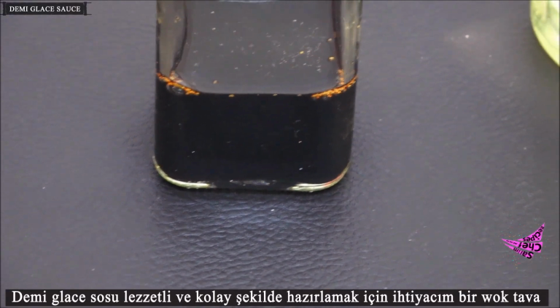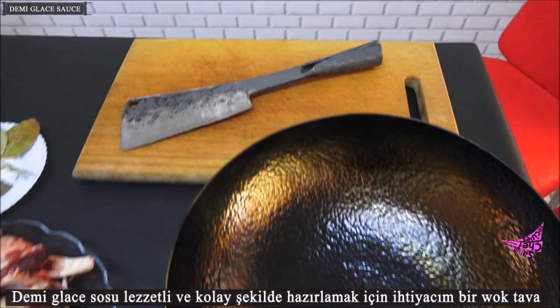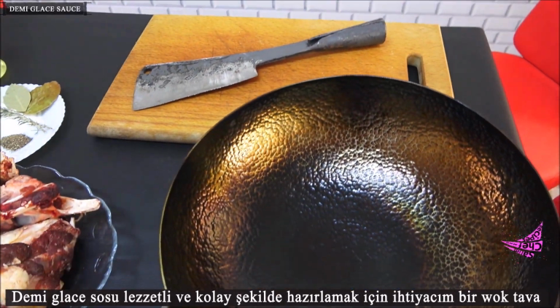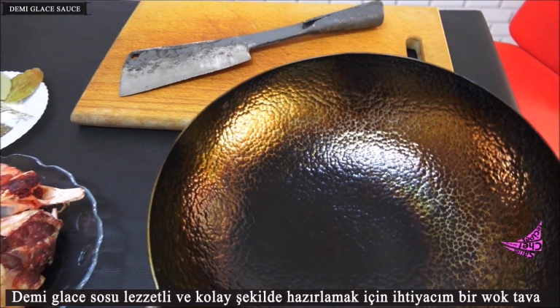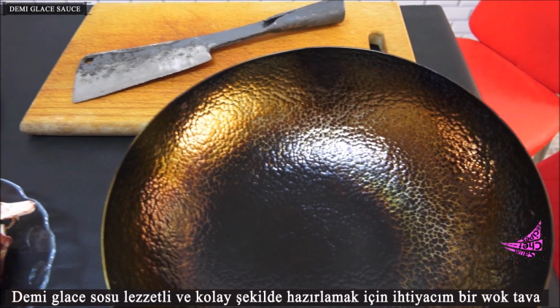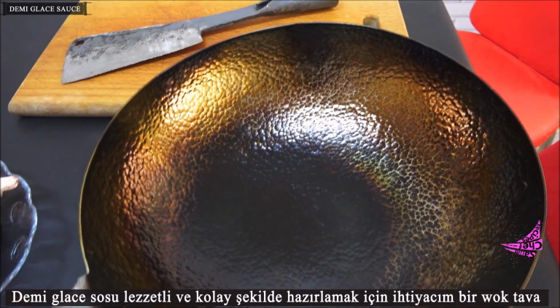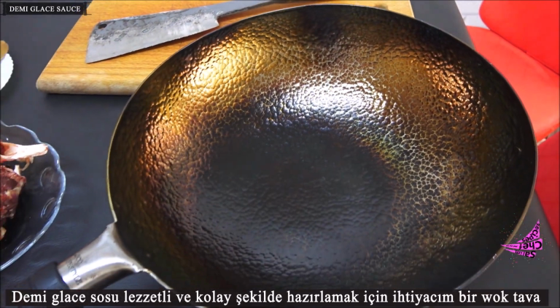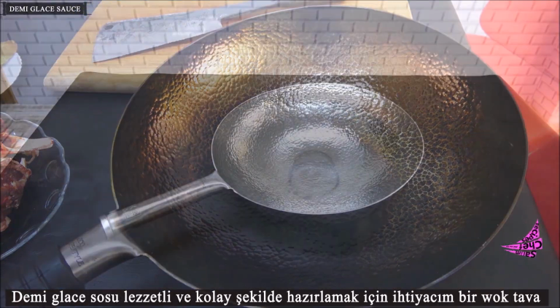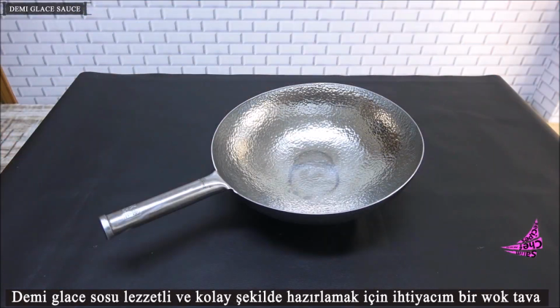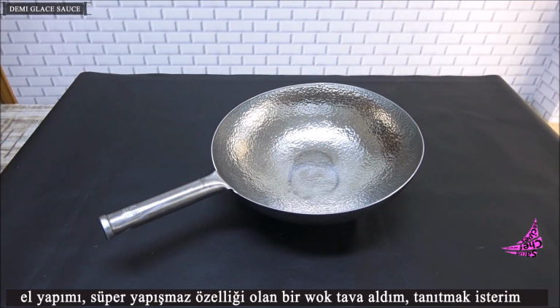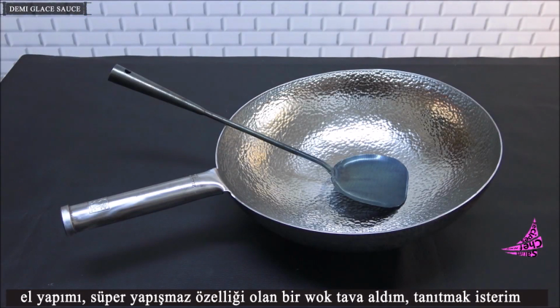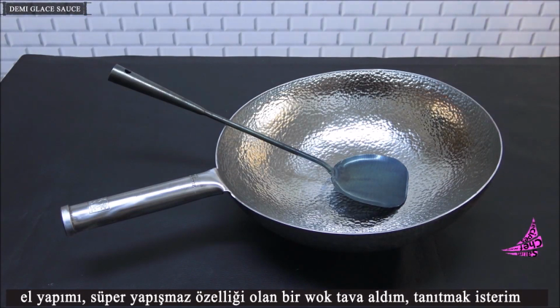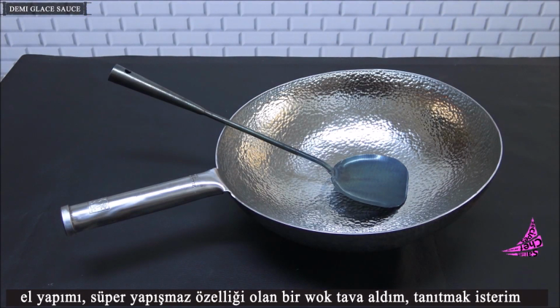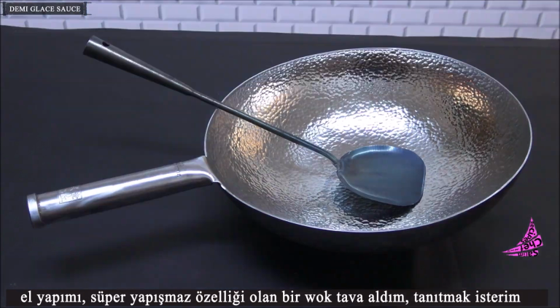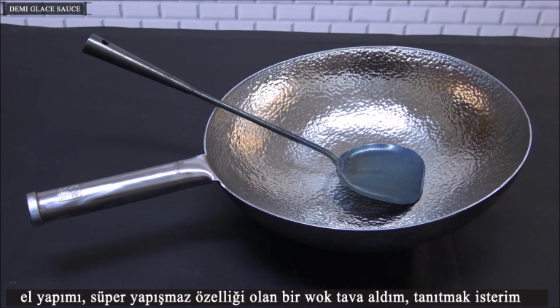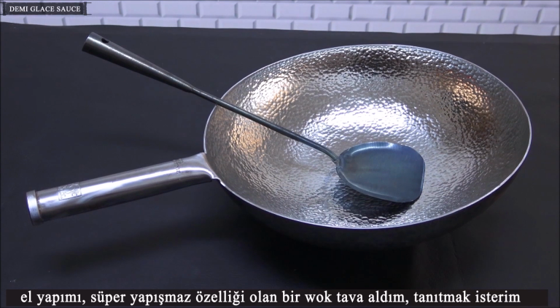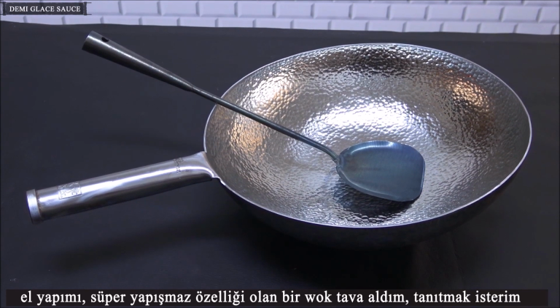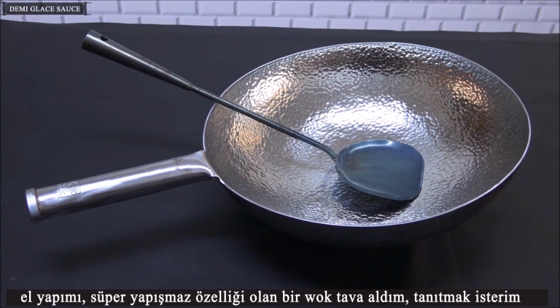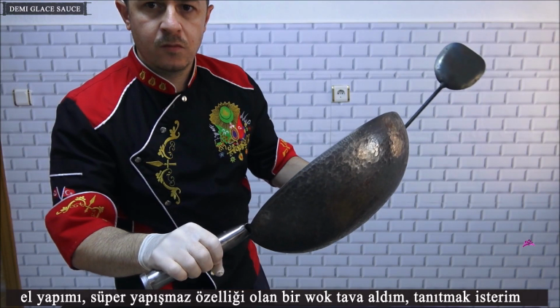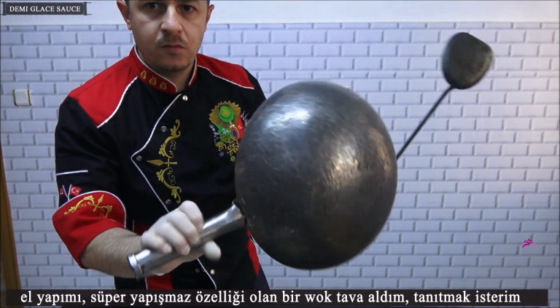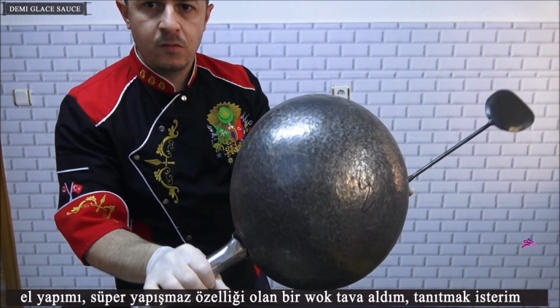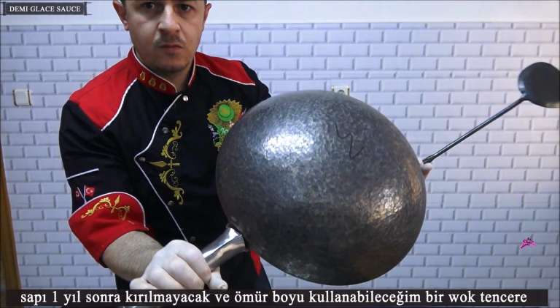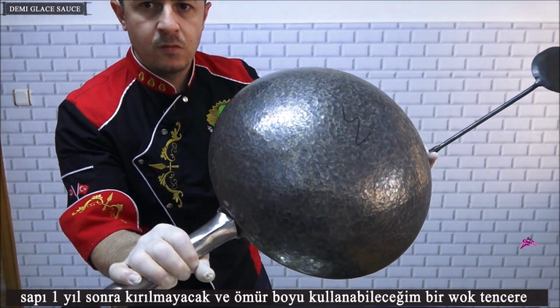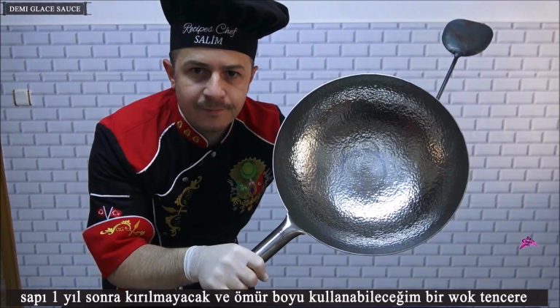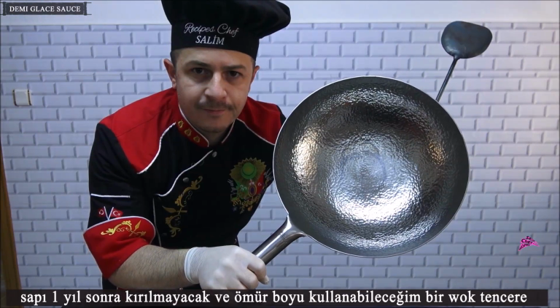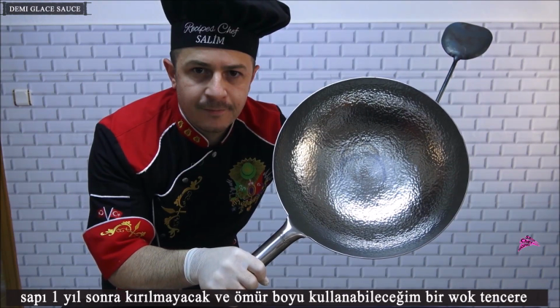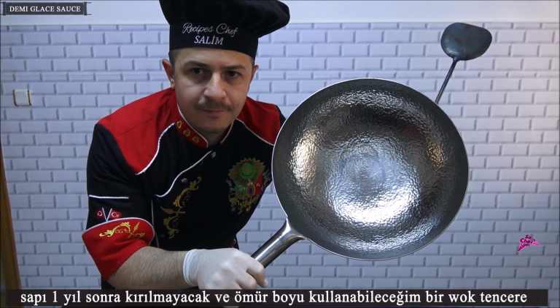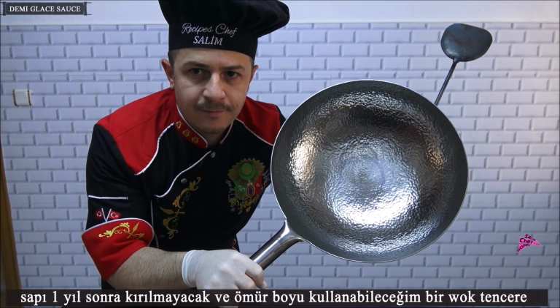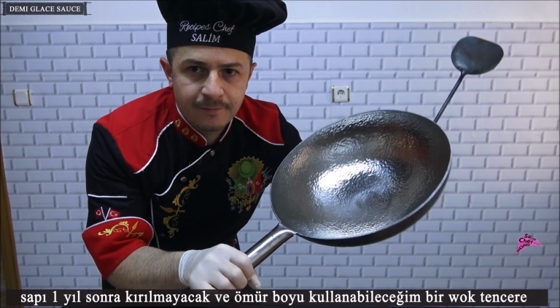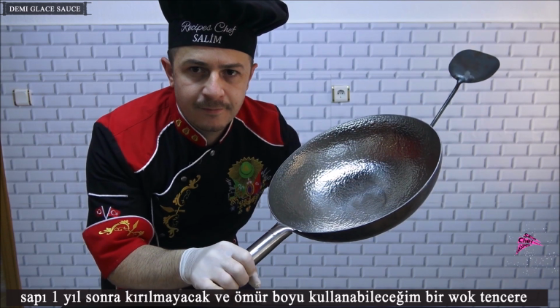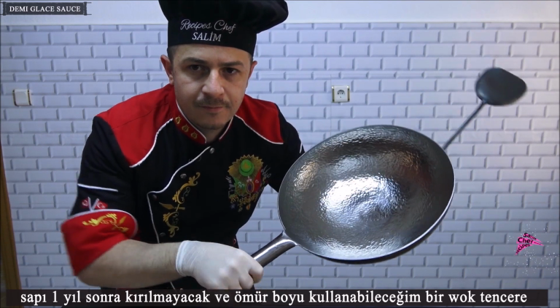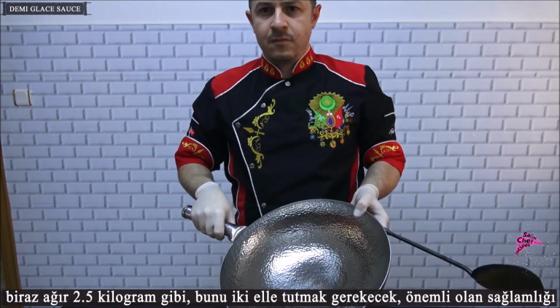I need a wok pan to make this demi-glaze sauce delicious and easy. I bought a handmade super nonstick wok pan whose handle won't break after one year — I can use it for a lifetime.